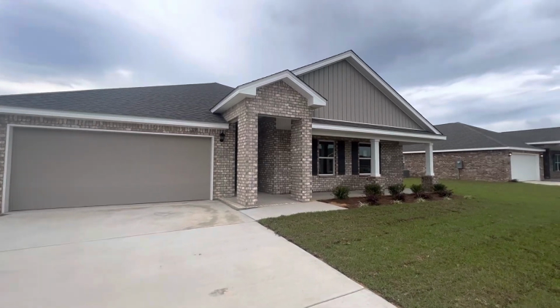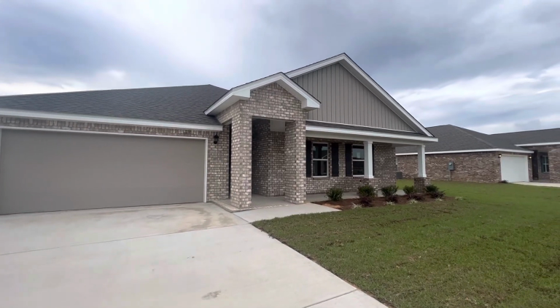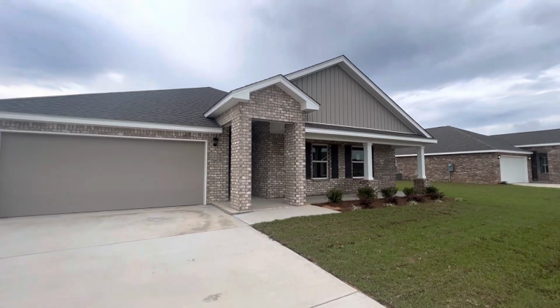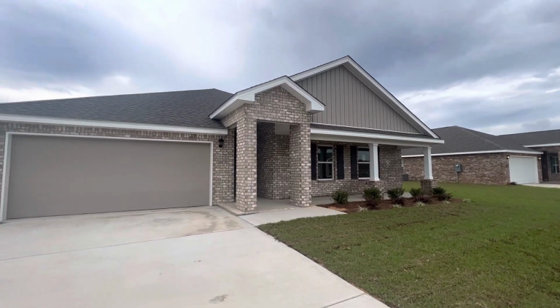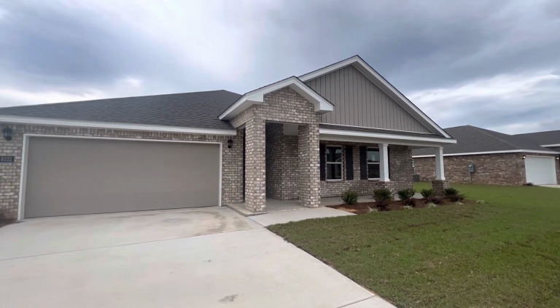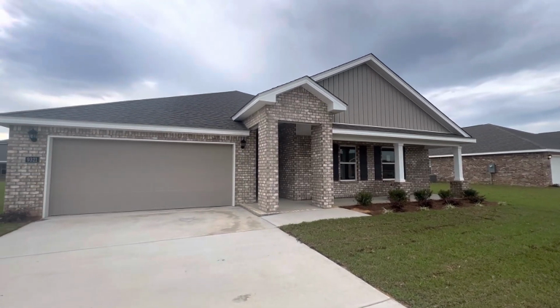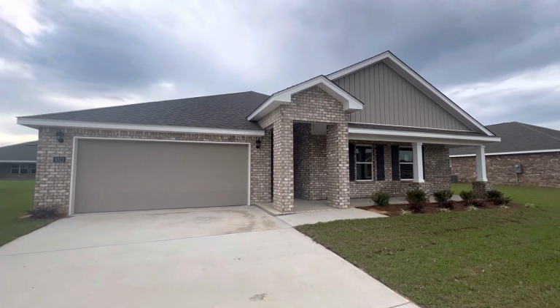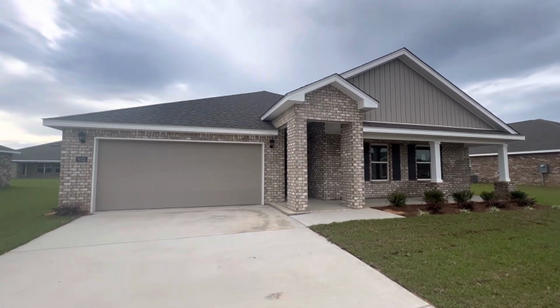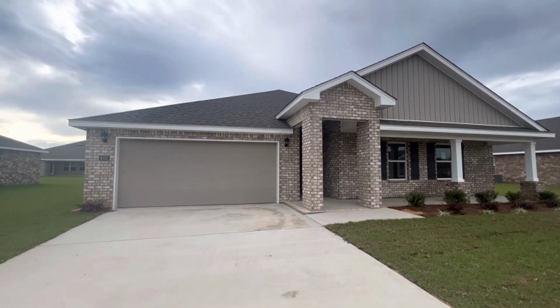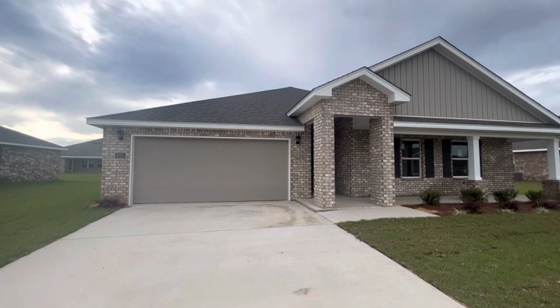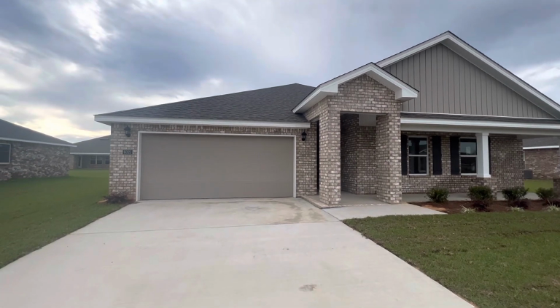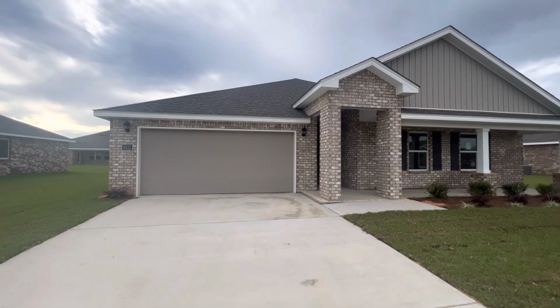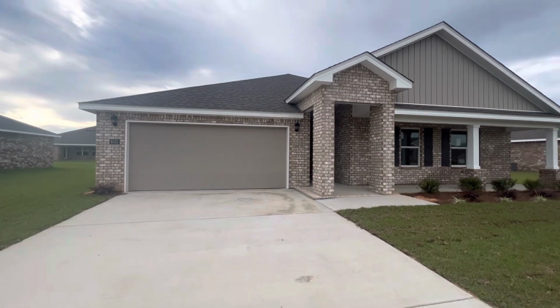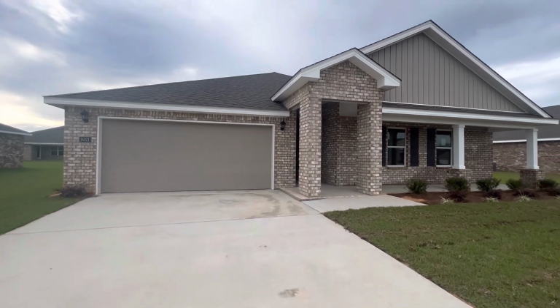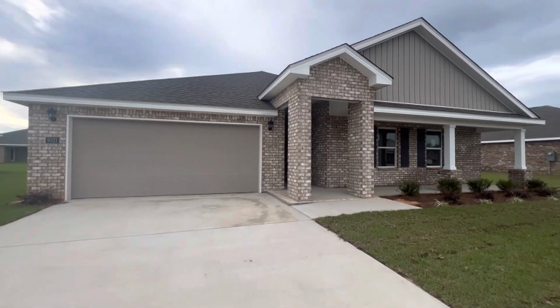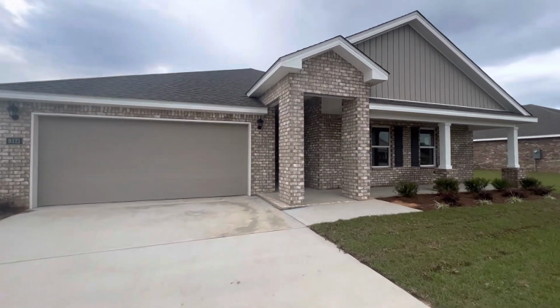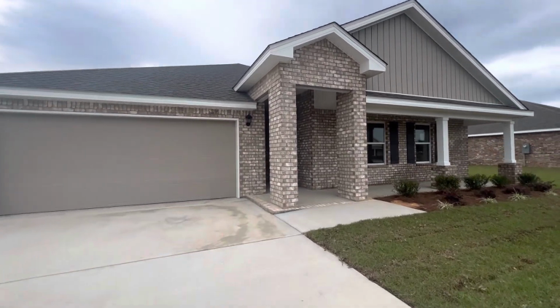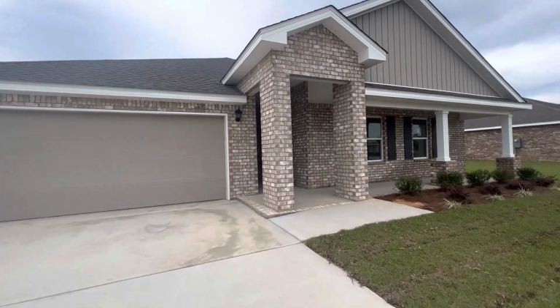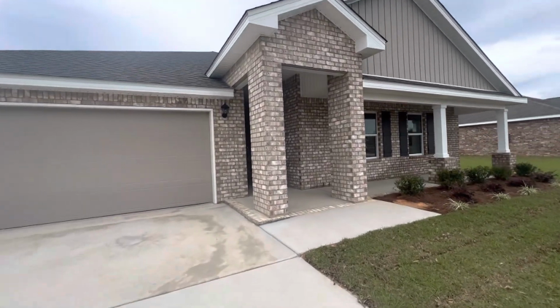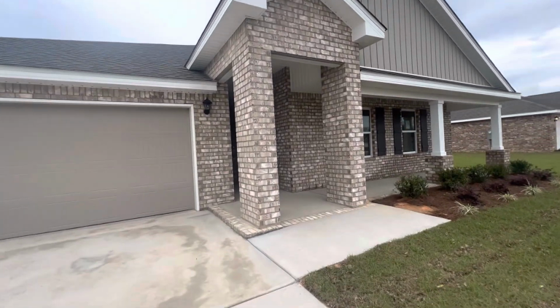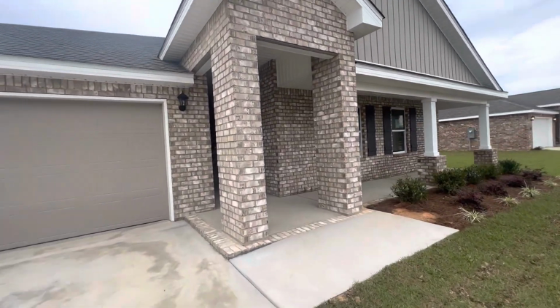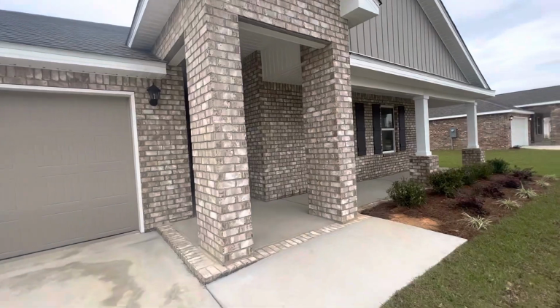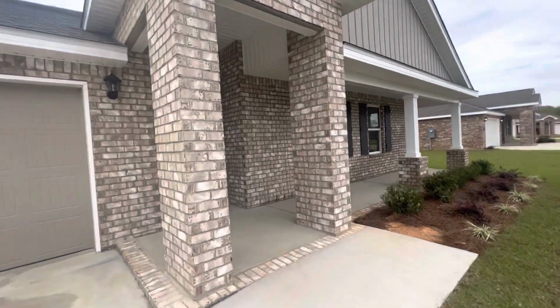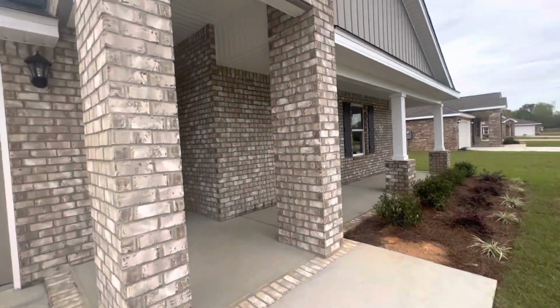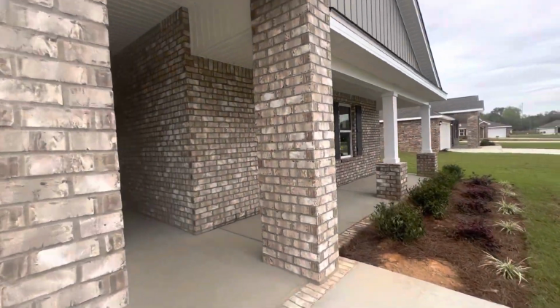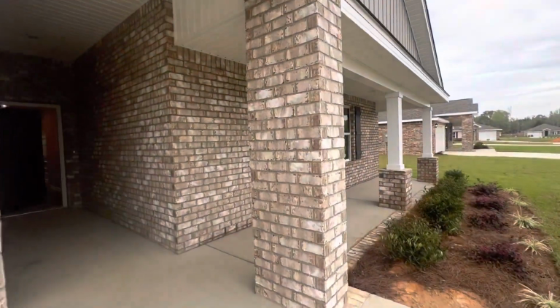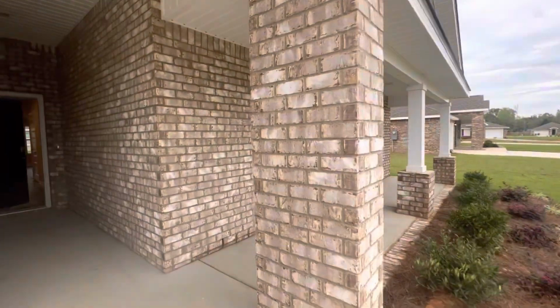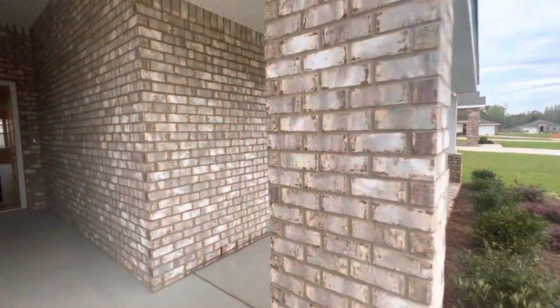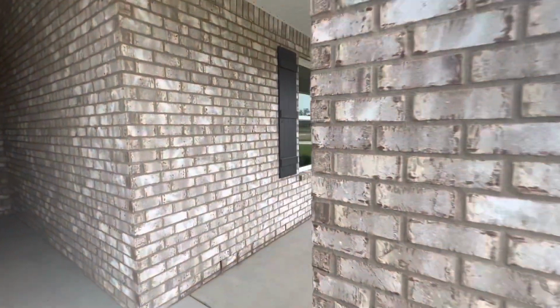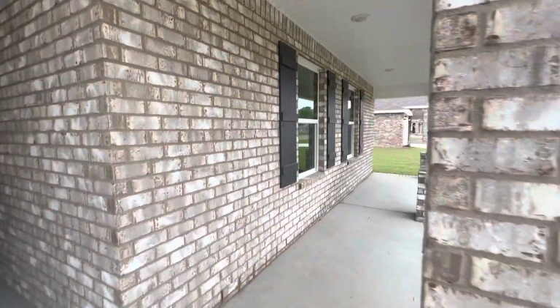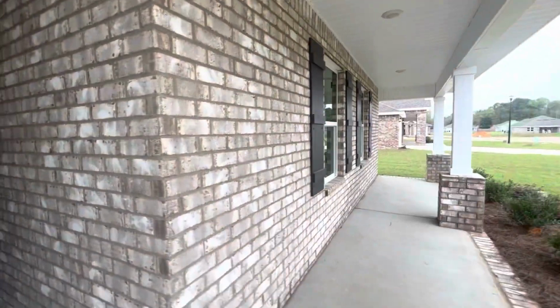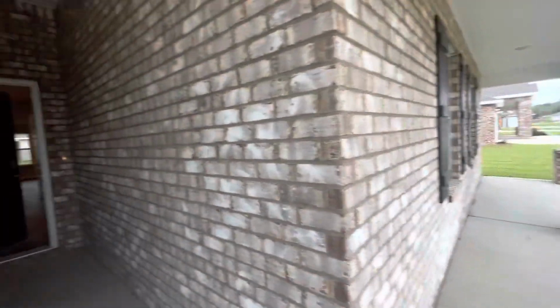This is lot 76 in Cypress Winds, the Denton. Nice big front porch.